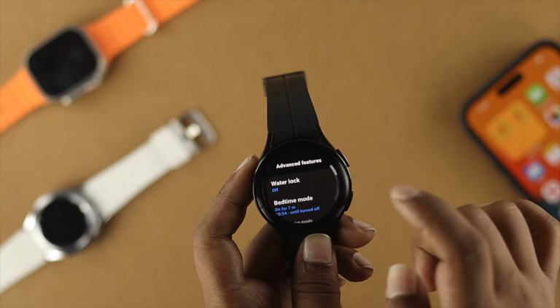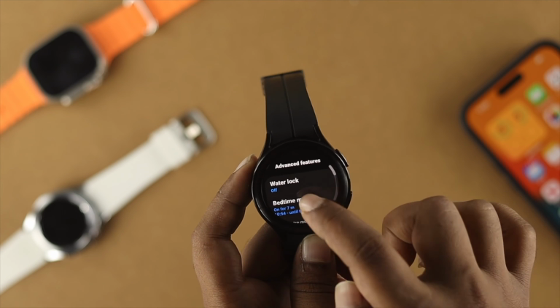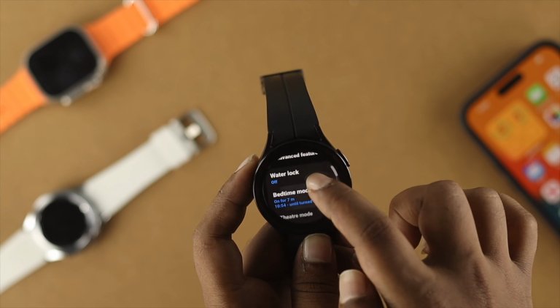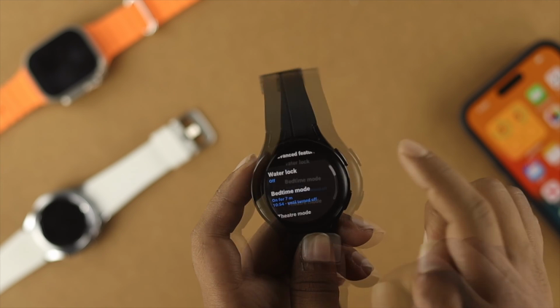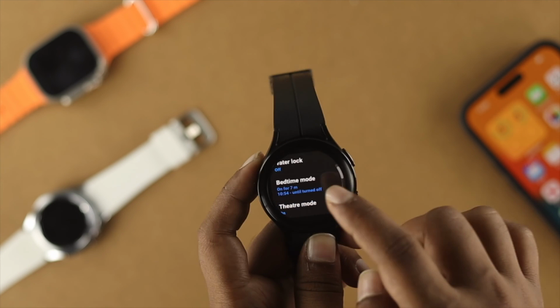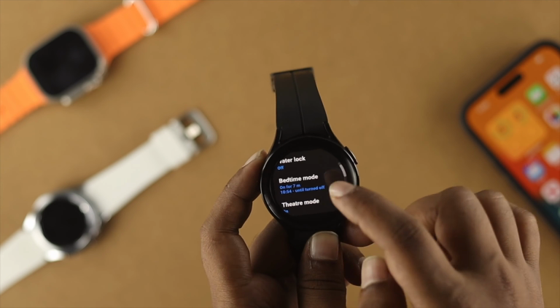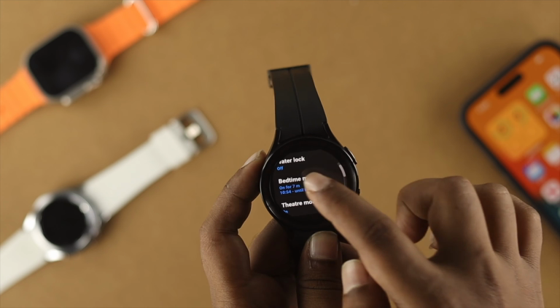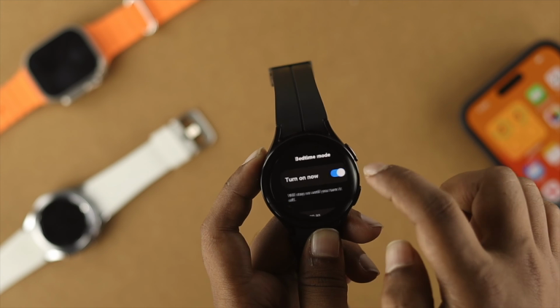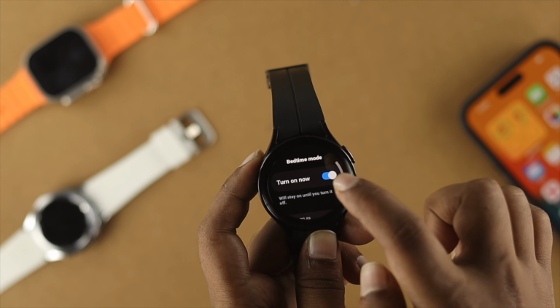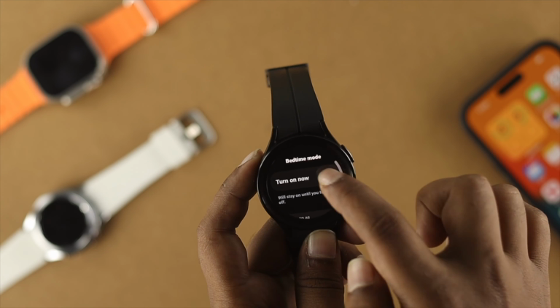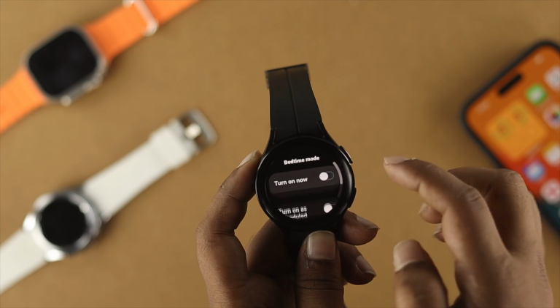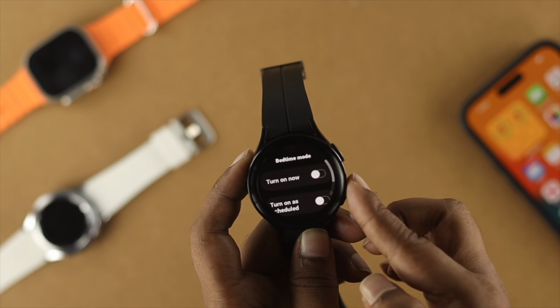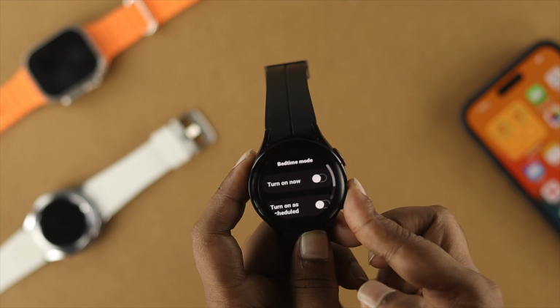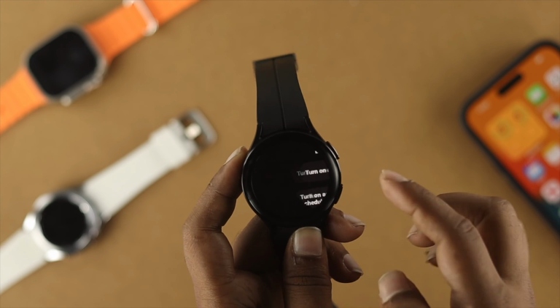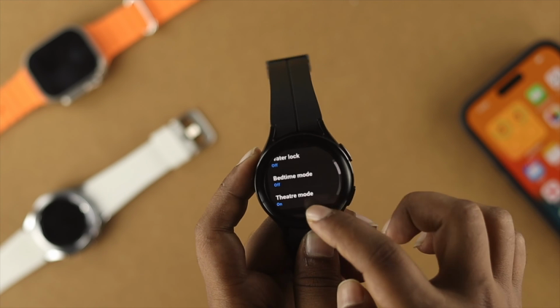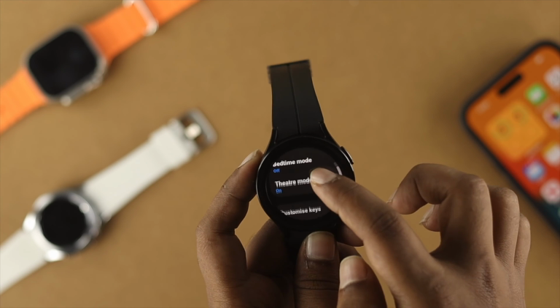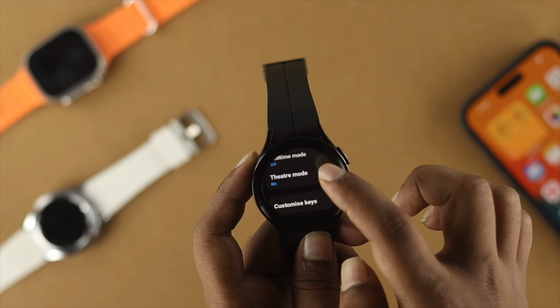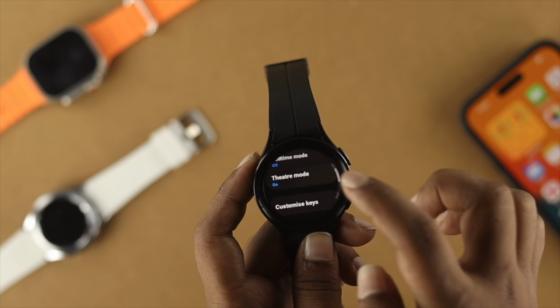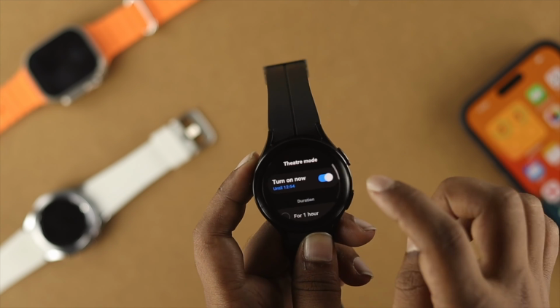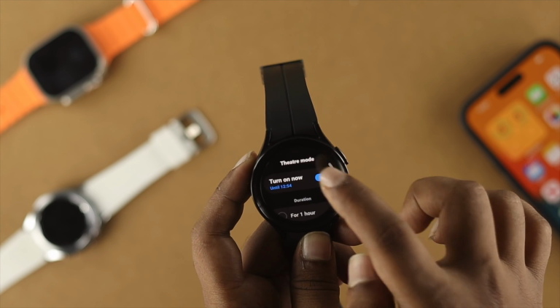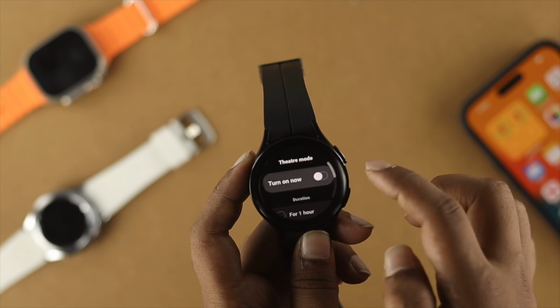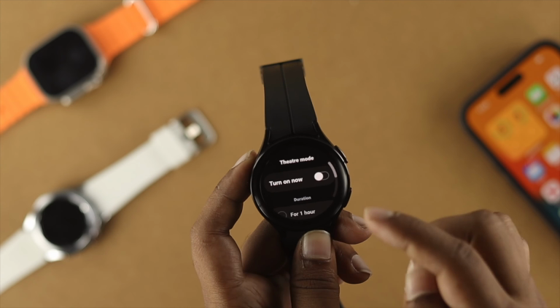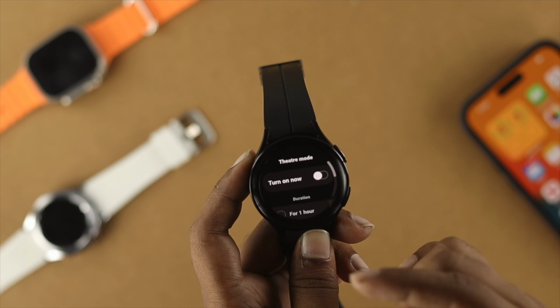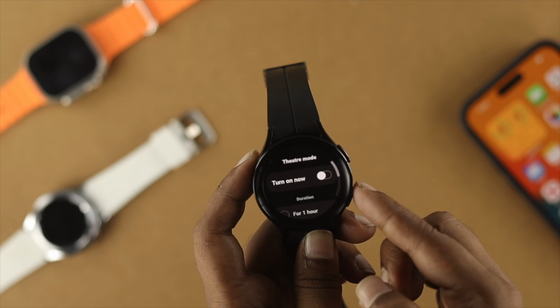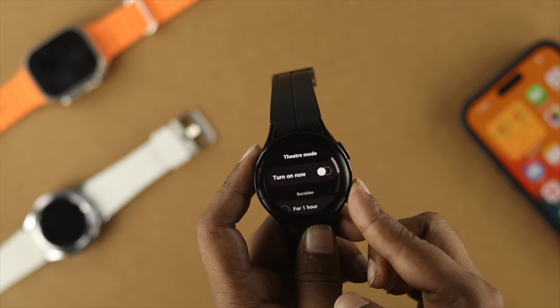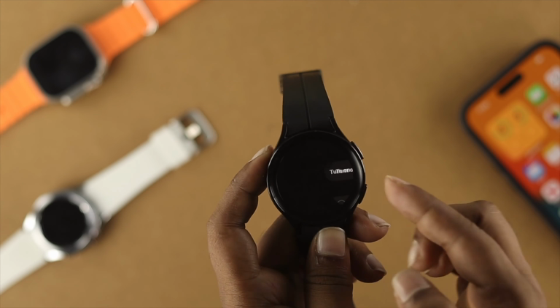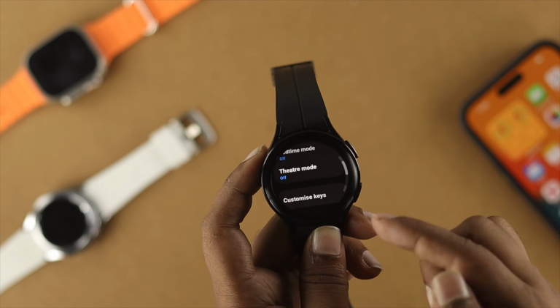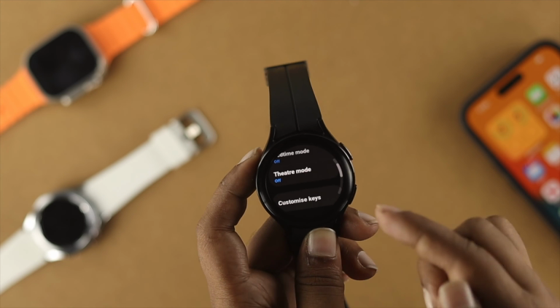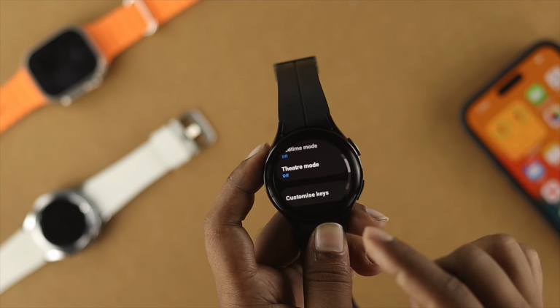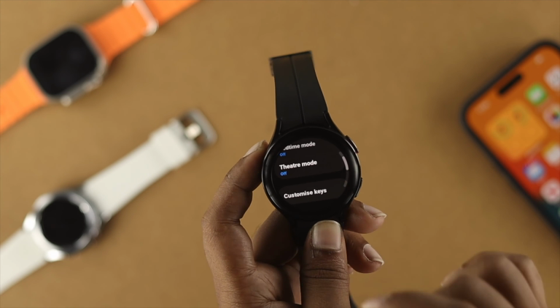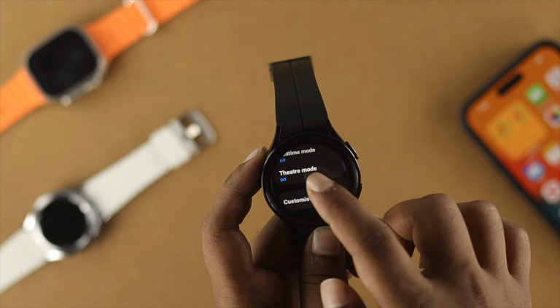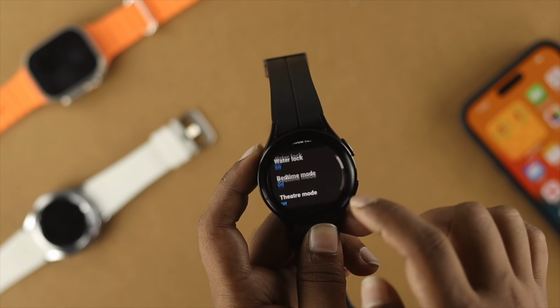You'll find this option called Bedtime Mode — just turn it off and get back. Also, try to turn off Theater Mode because it will stop all those notifications from coming on your Samsung Watch 5.